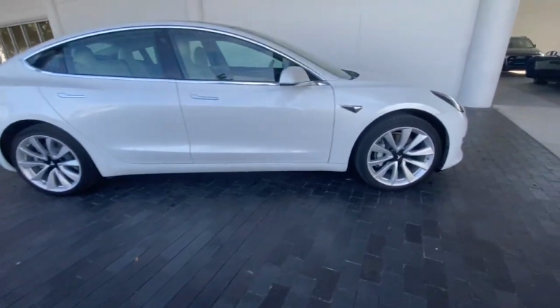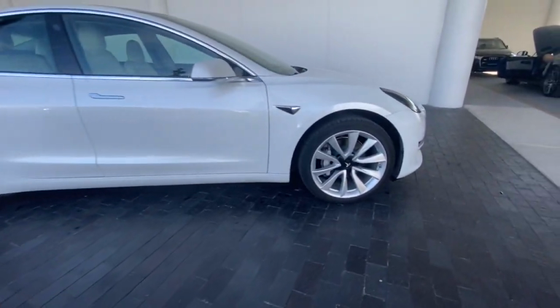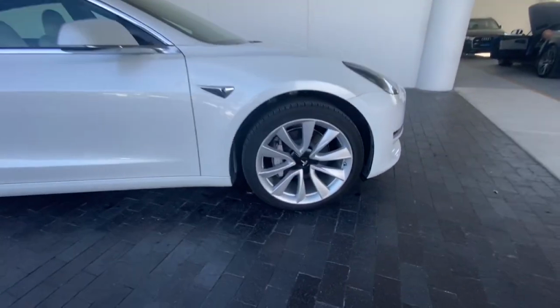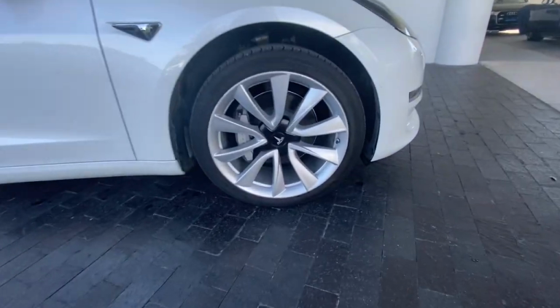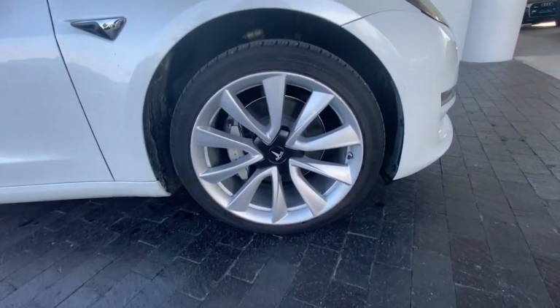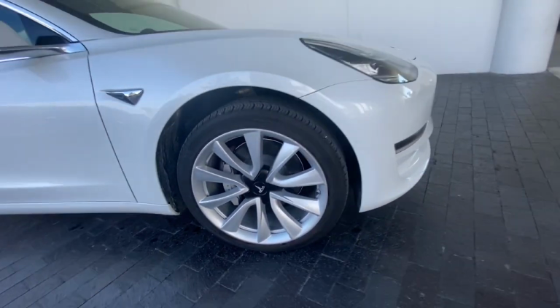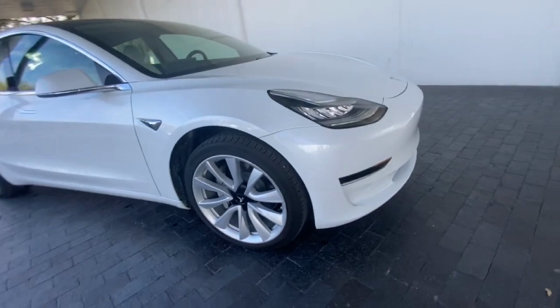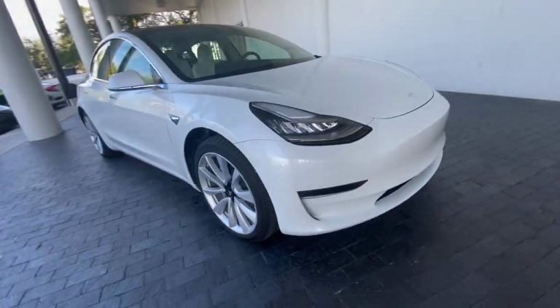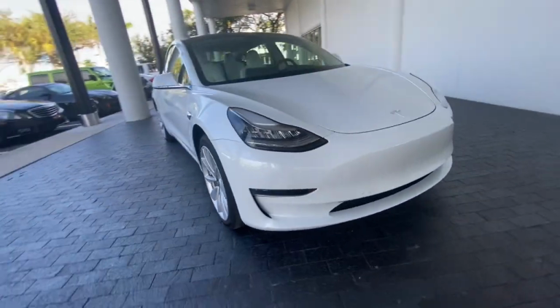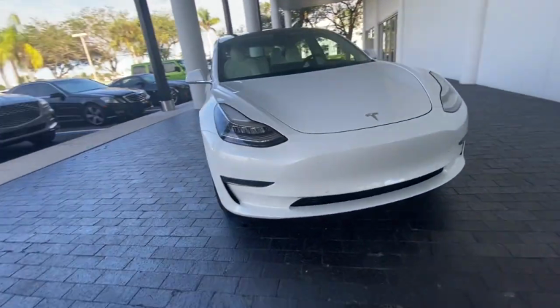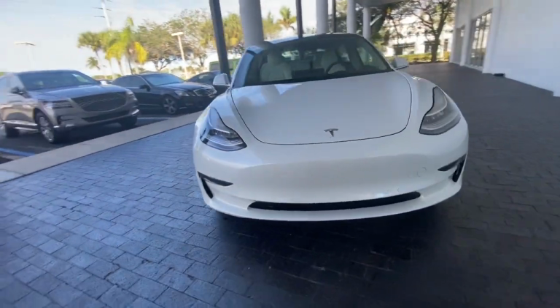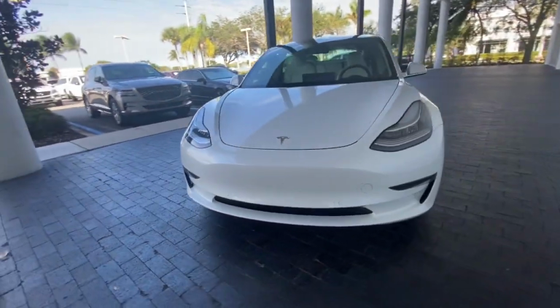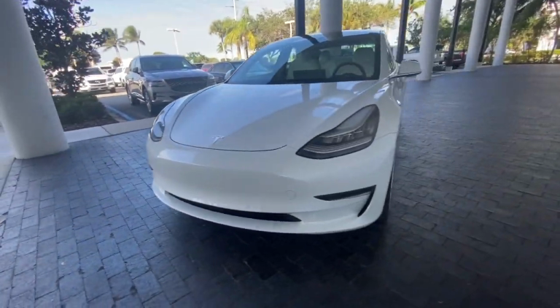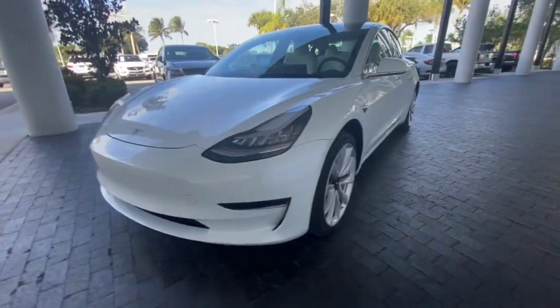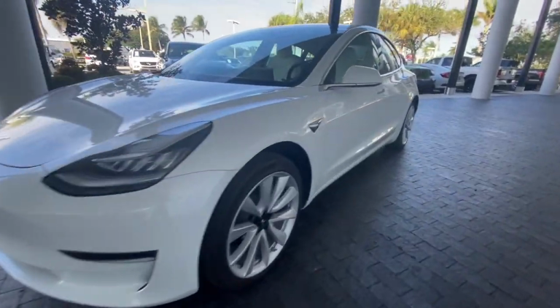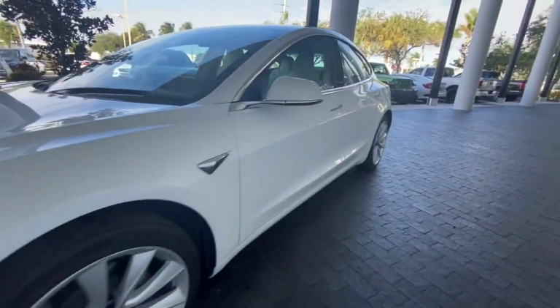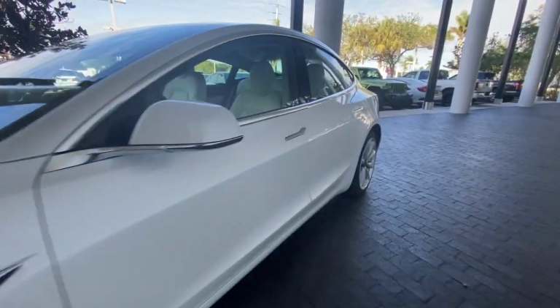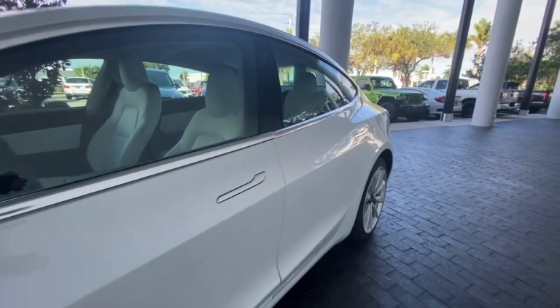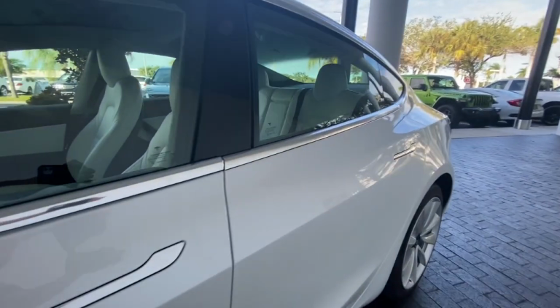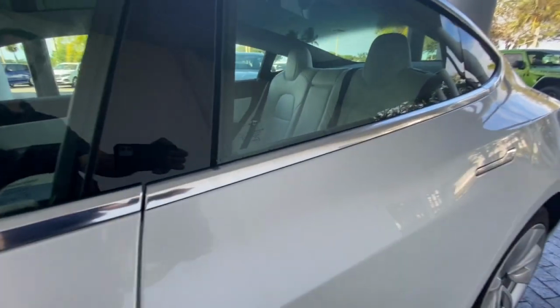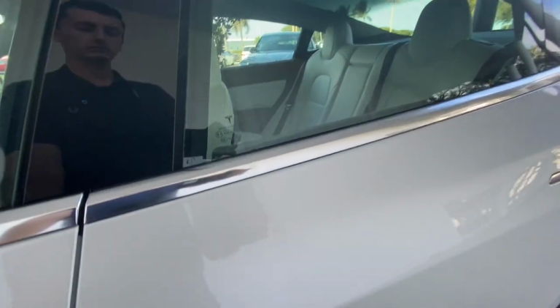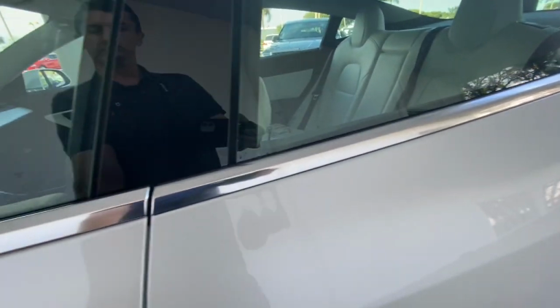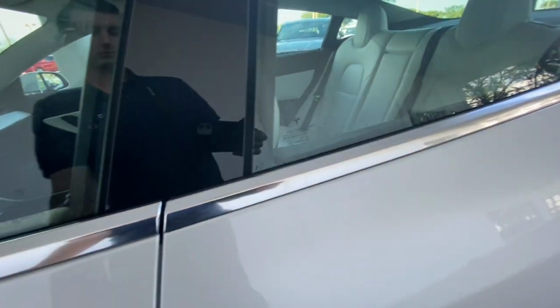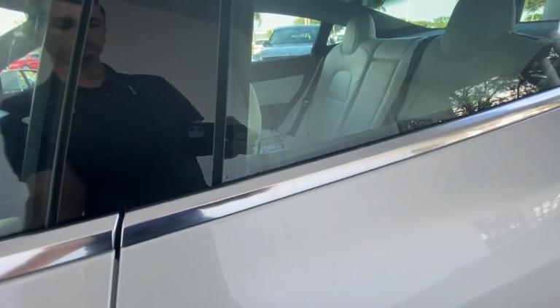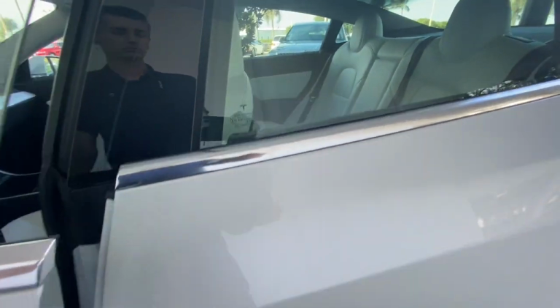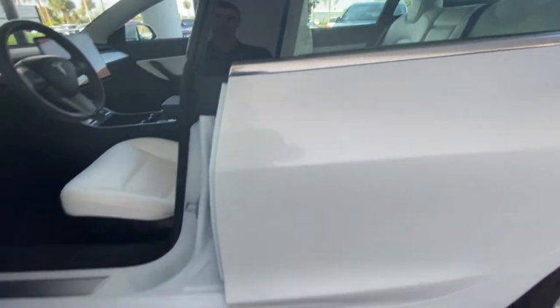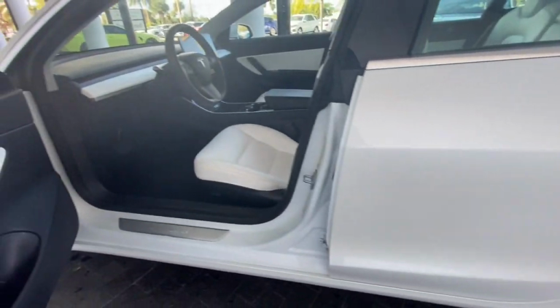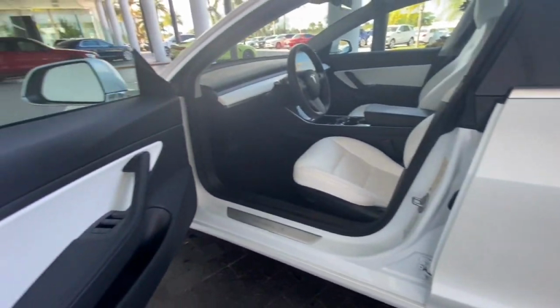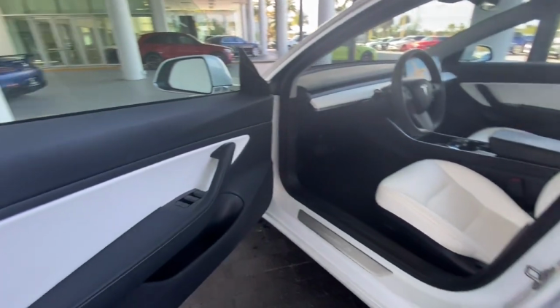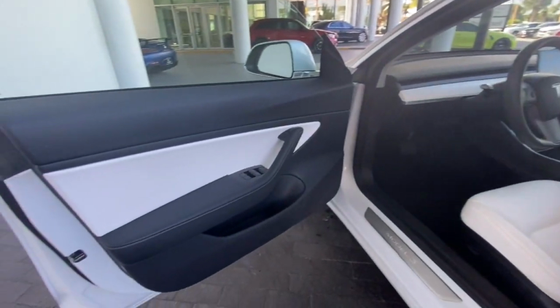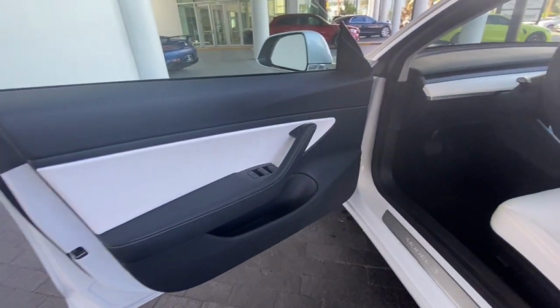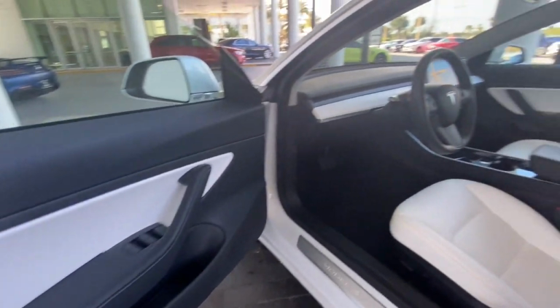With multiple charging options, an impressive range, central touchscreen controls, and silent effortless acceleration, this super-sleek sedan is ready to take you into the future in brilliant style. The following are some of this vehicle's highlighted options.